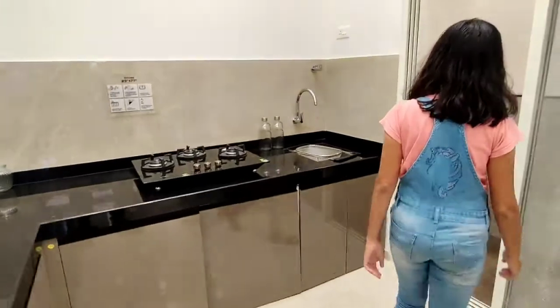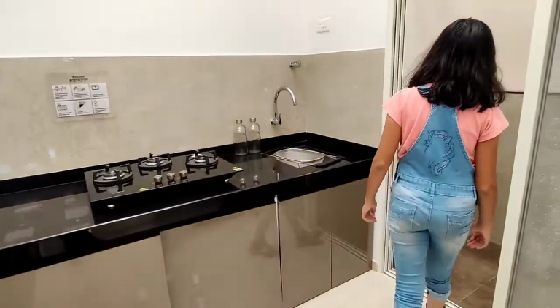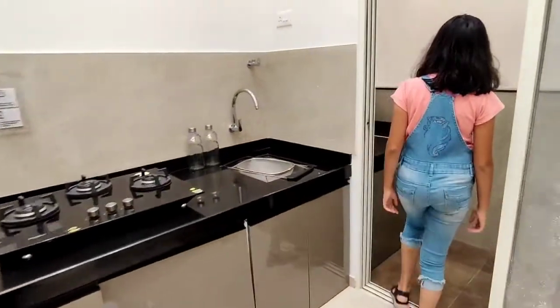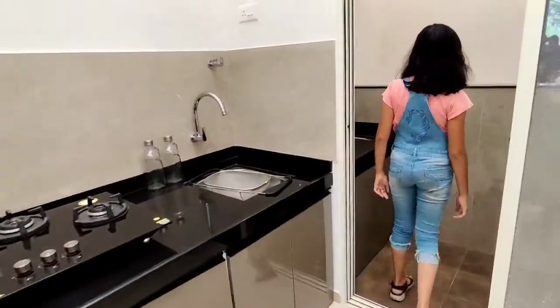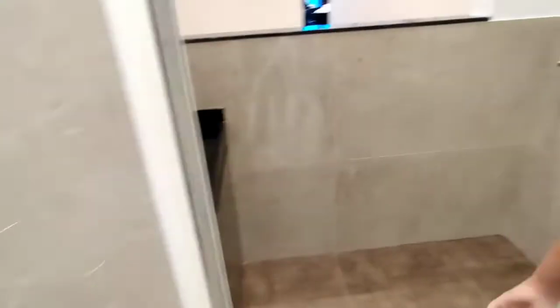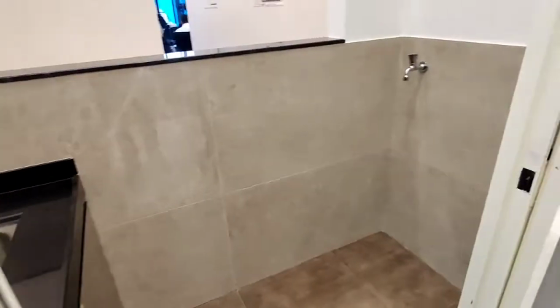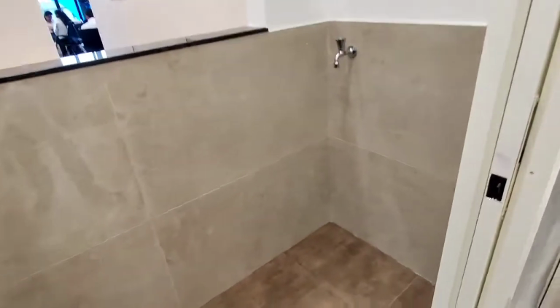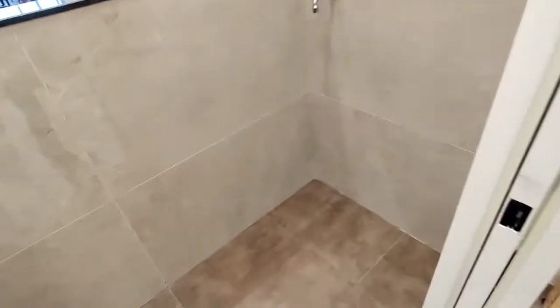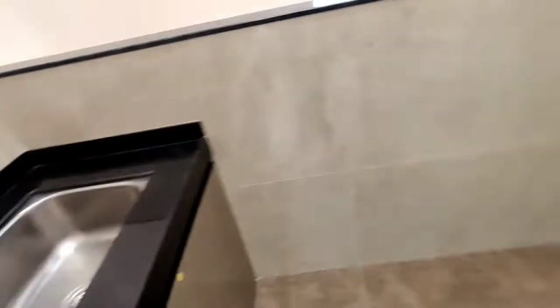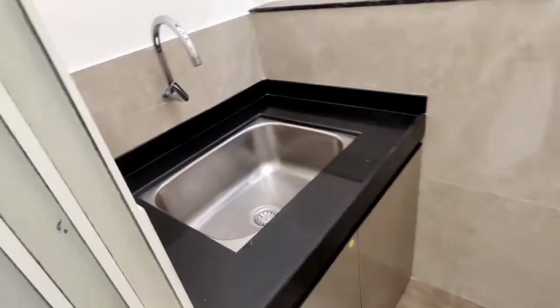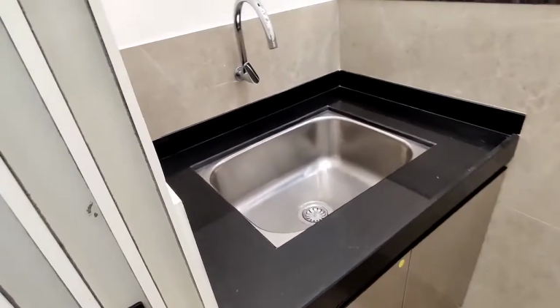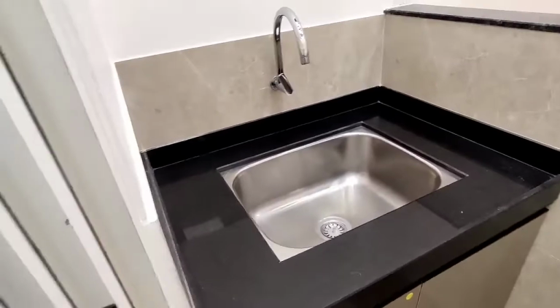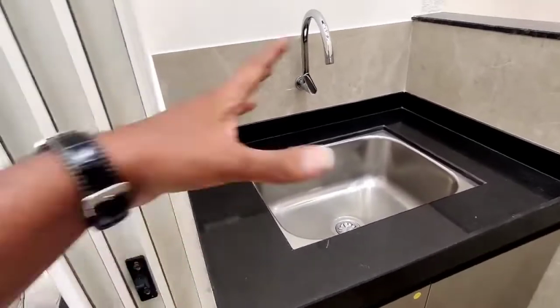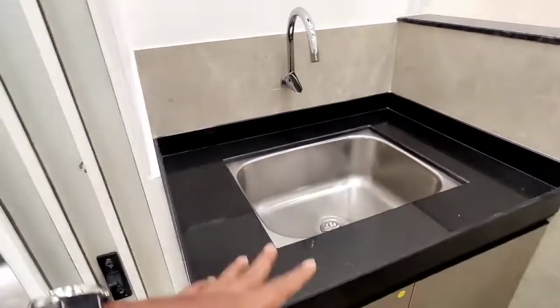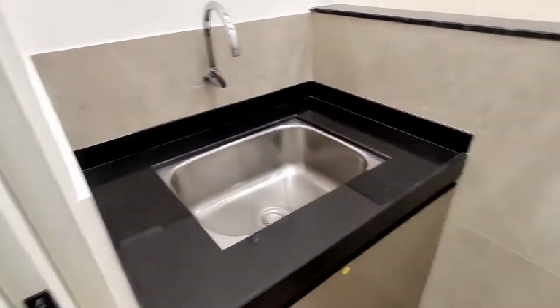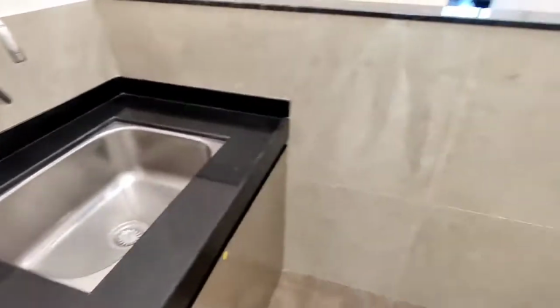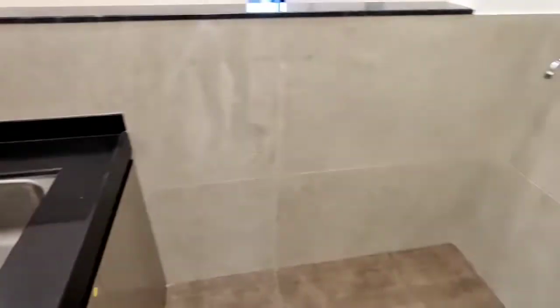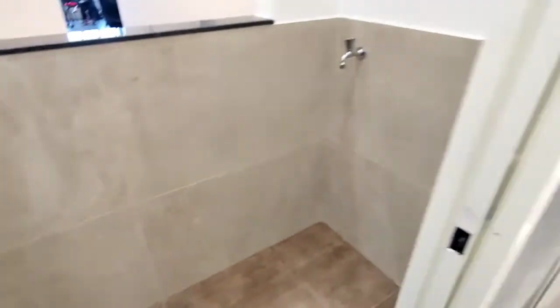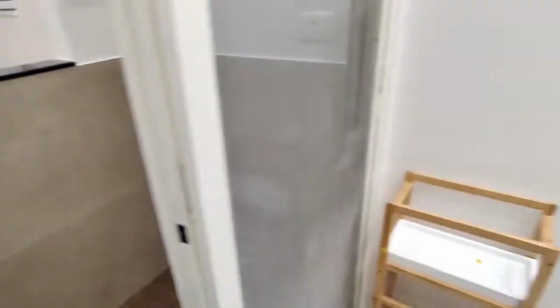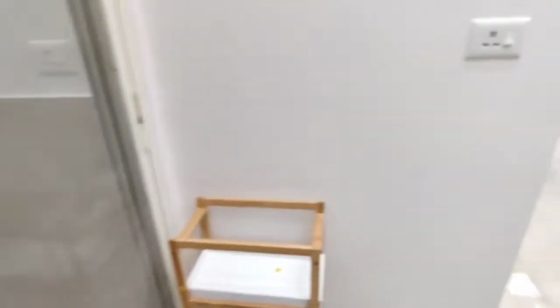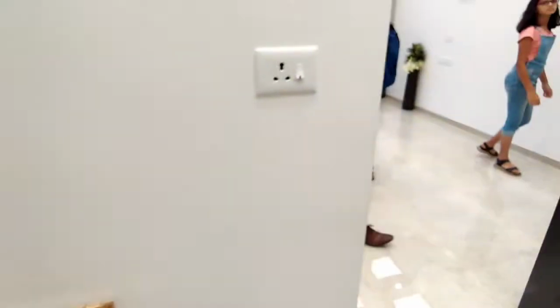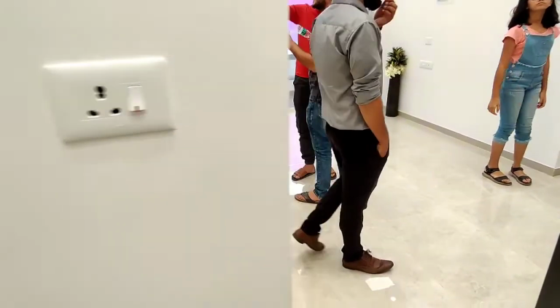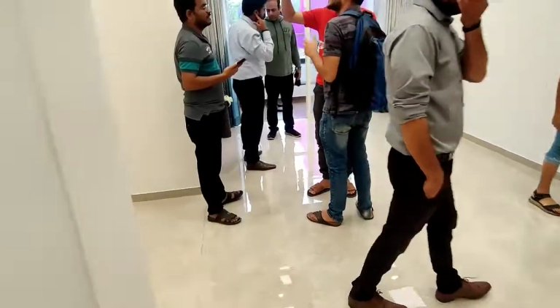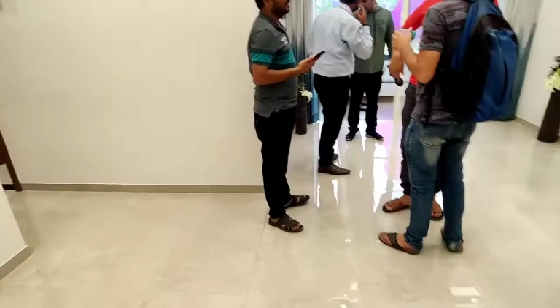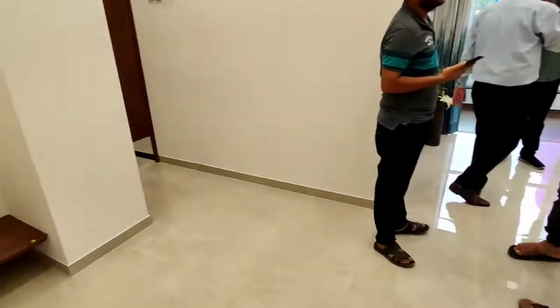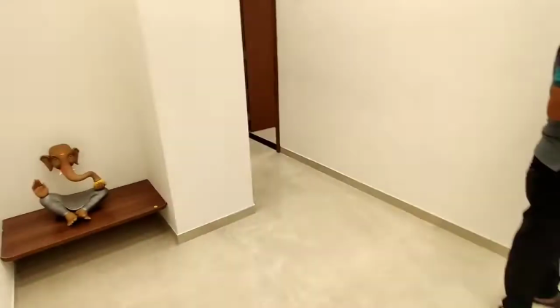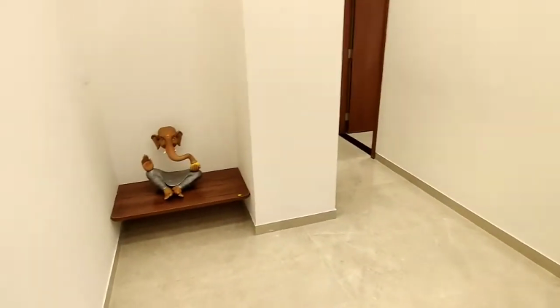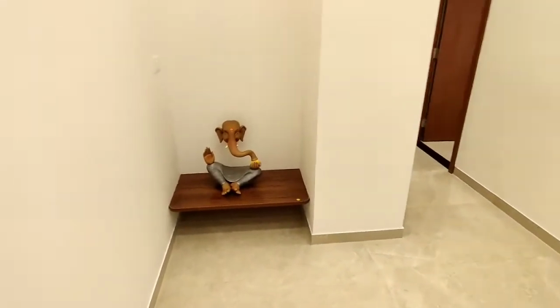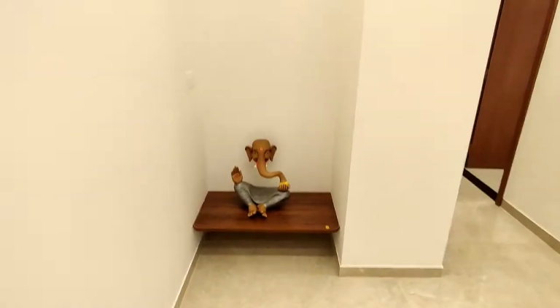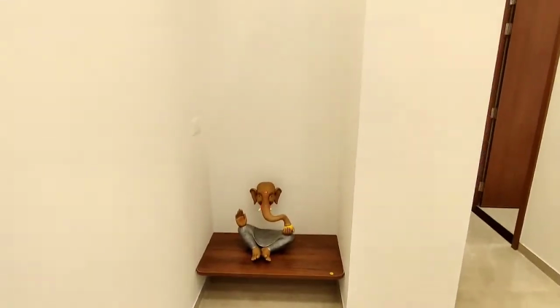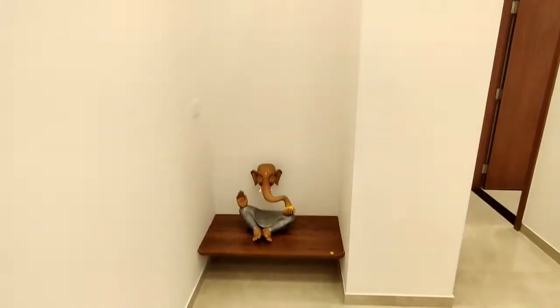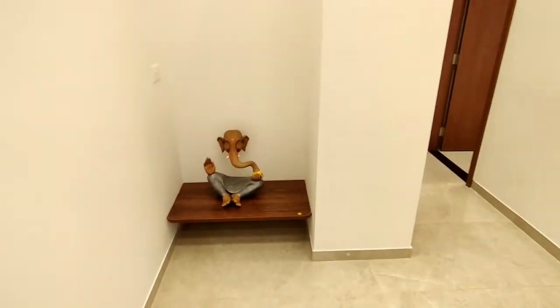This is the drainage area. Here you can put your washing machine in your house. This will be the puja room which we can sit.